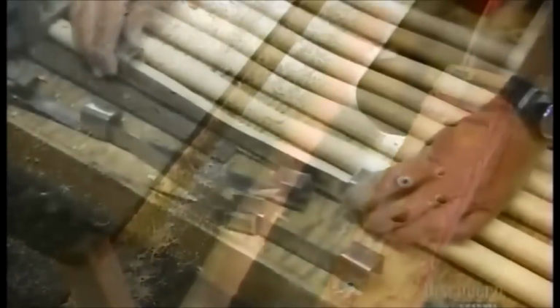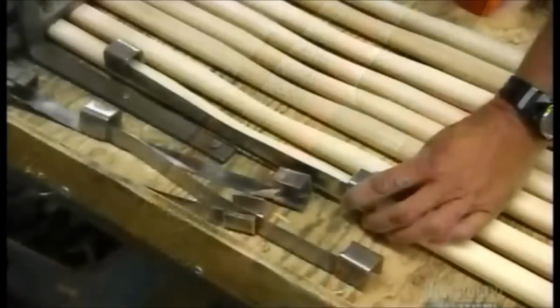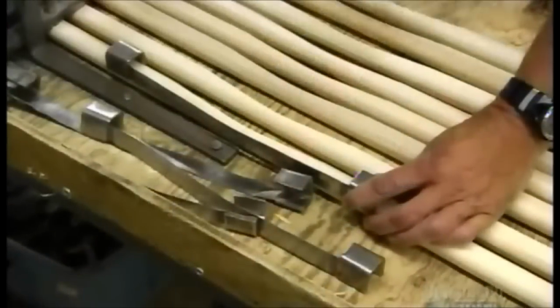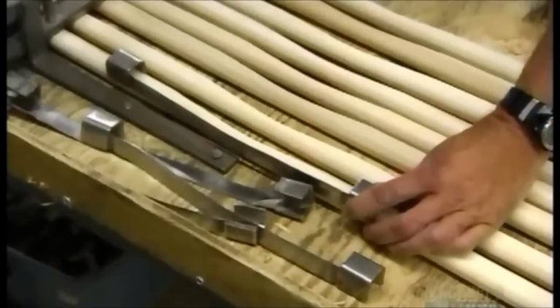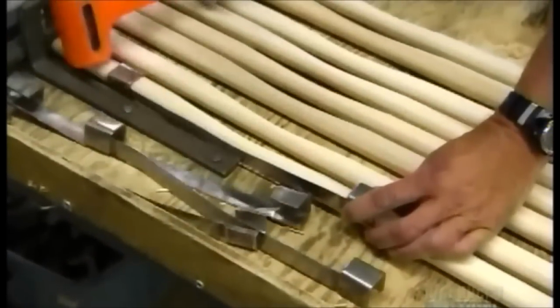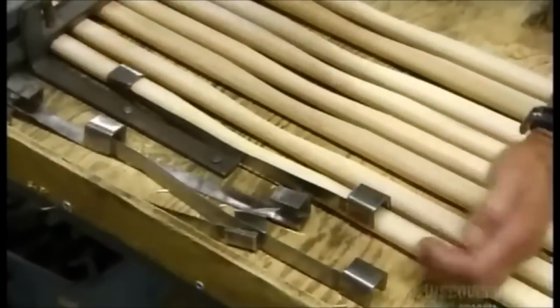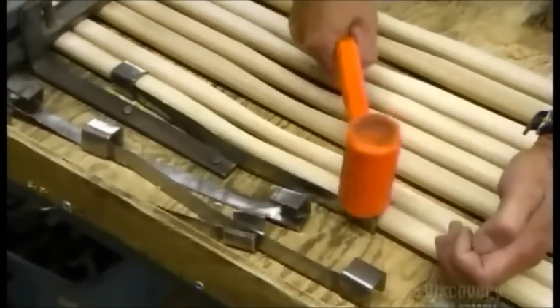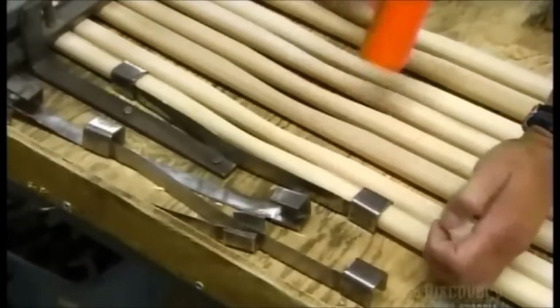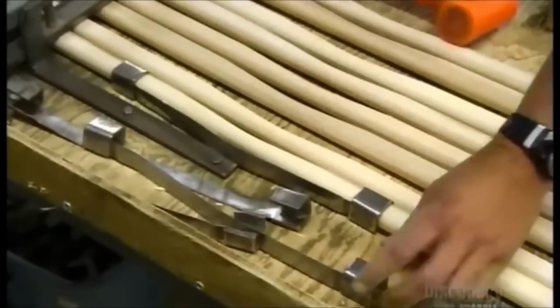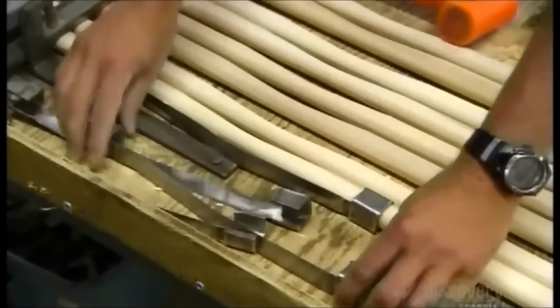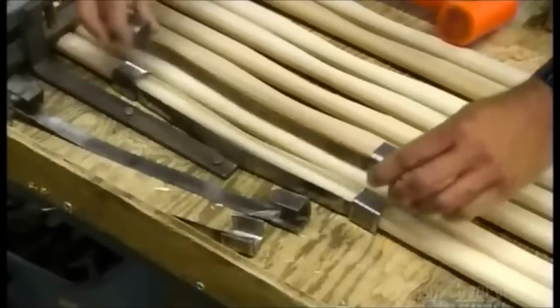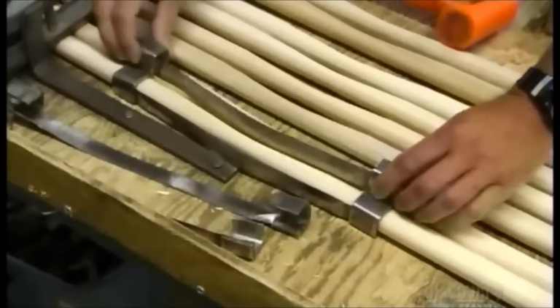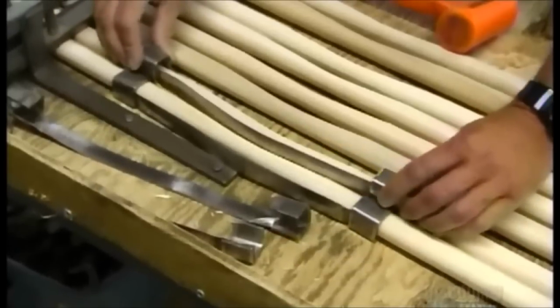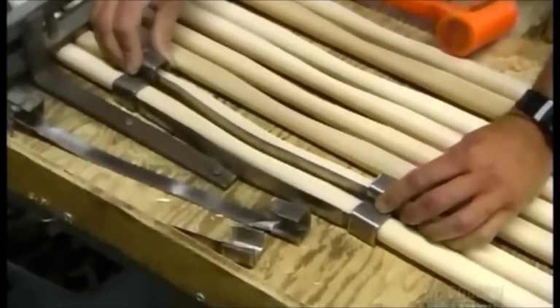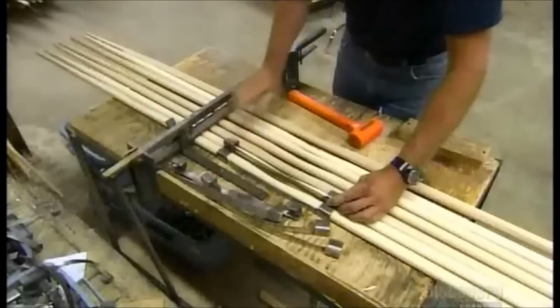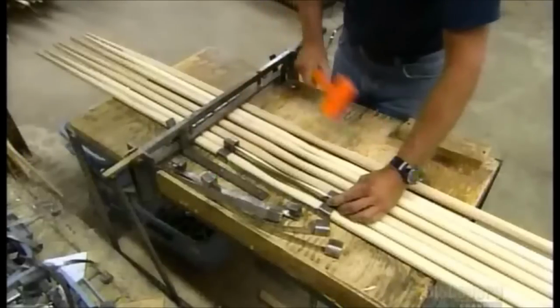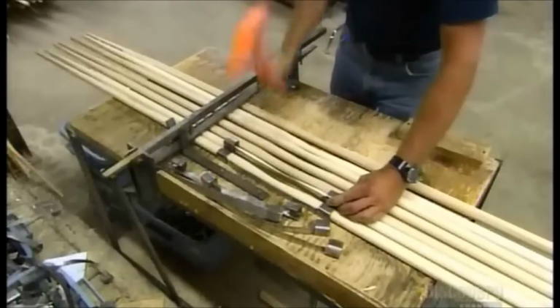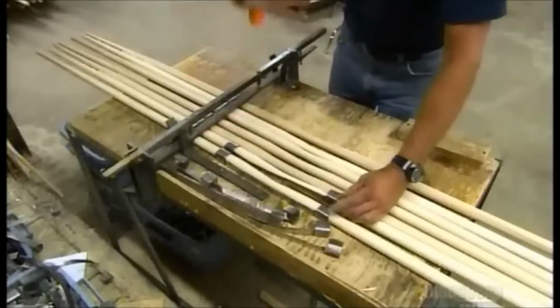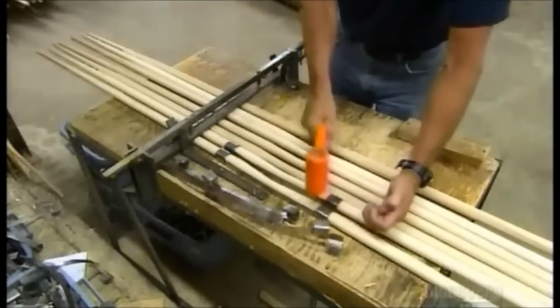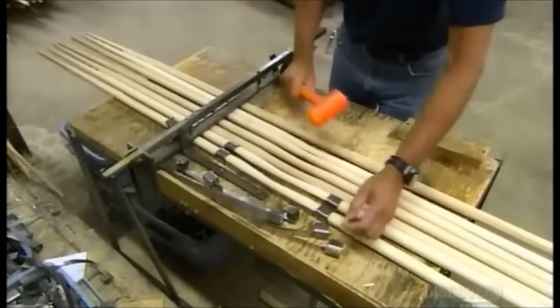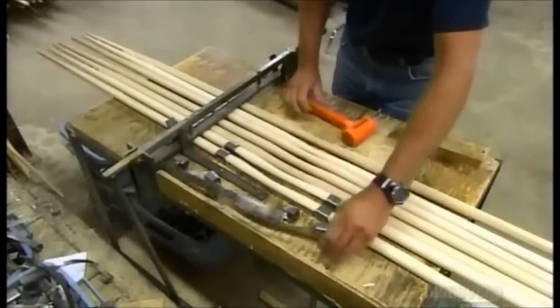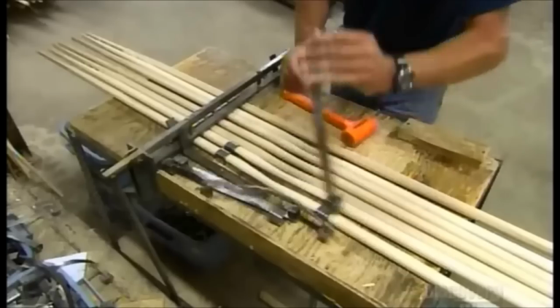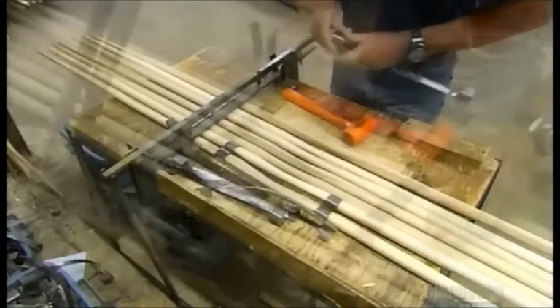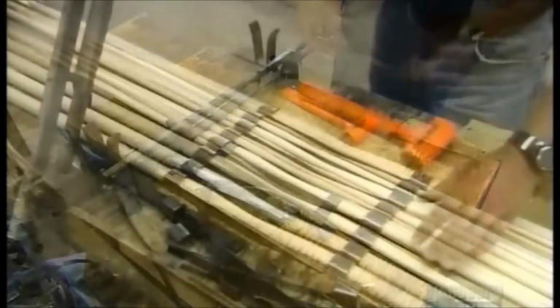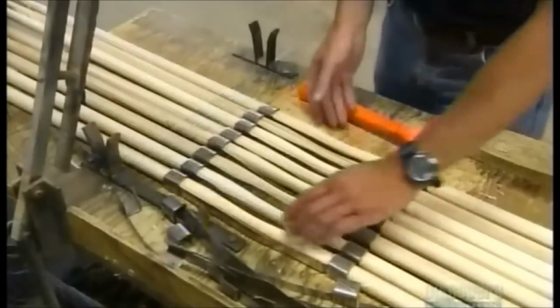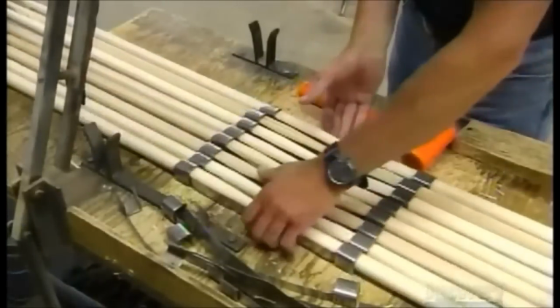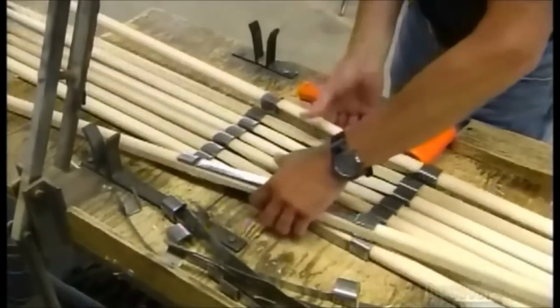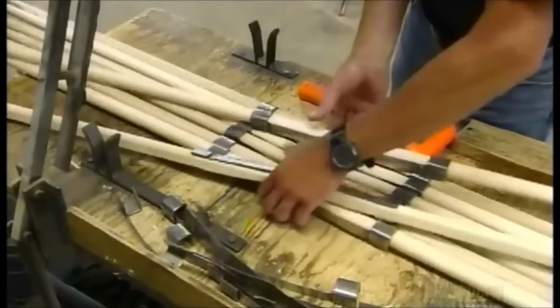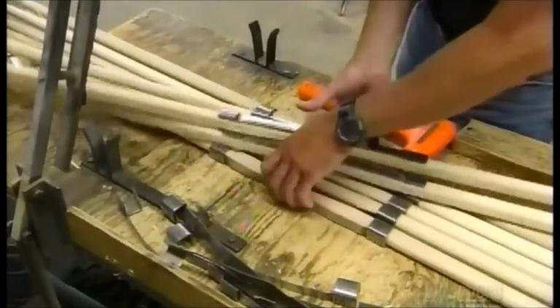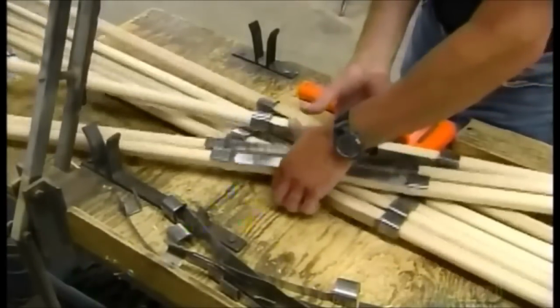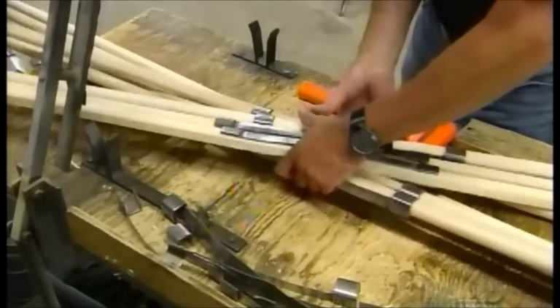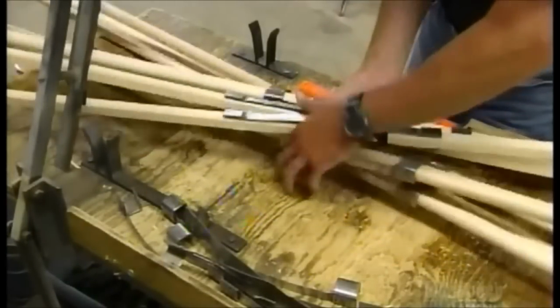They take the trimmed pieces, known as bows, and hammer steel braces onto each one. These support the wood where it's thinnest, so it won't break later on during the bending process.